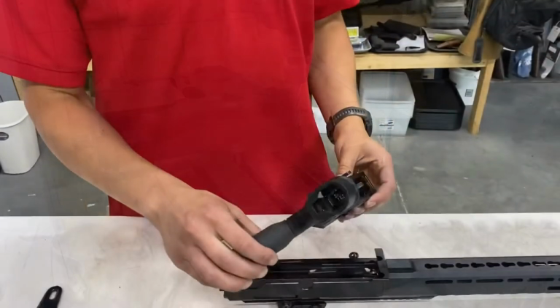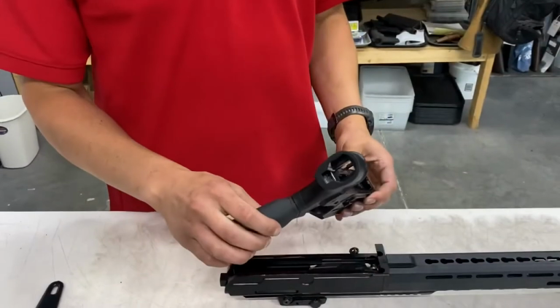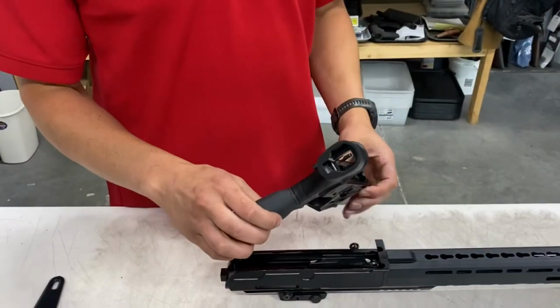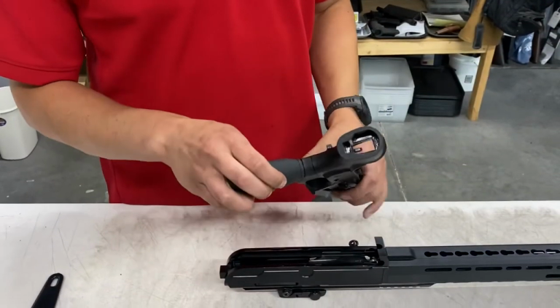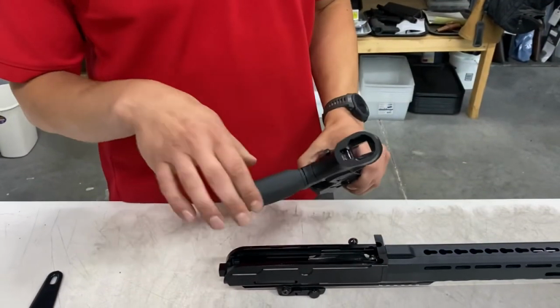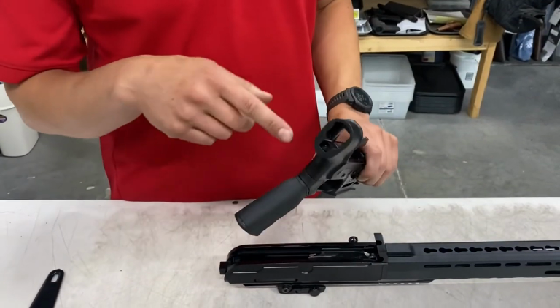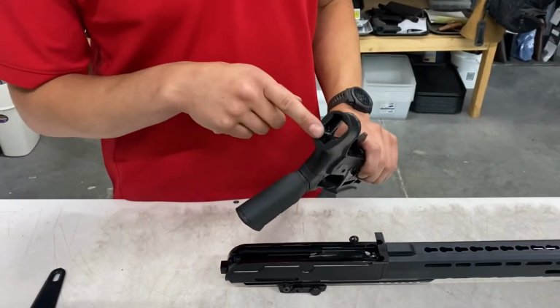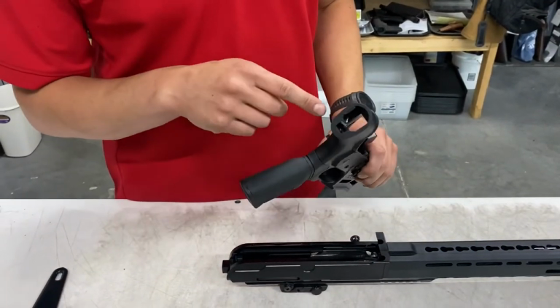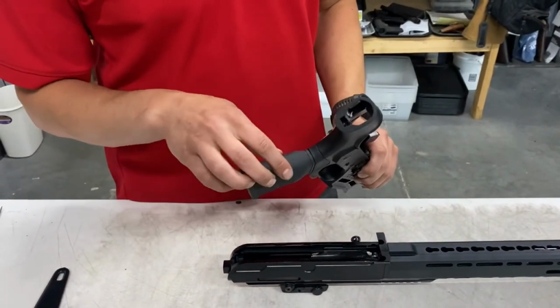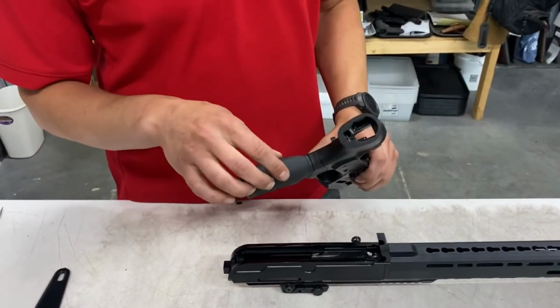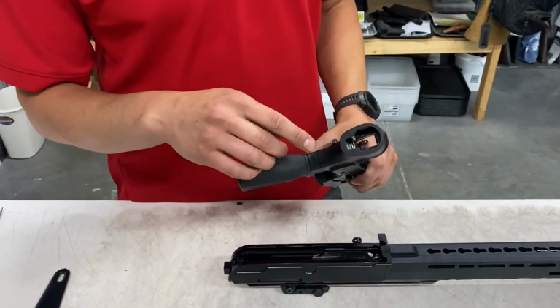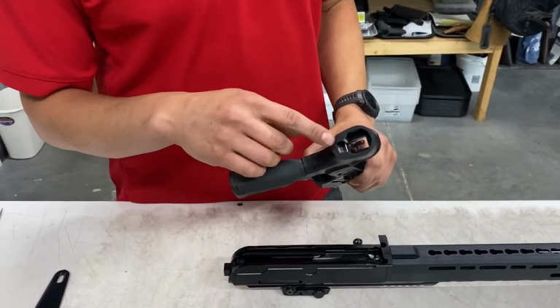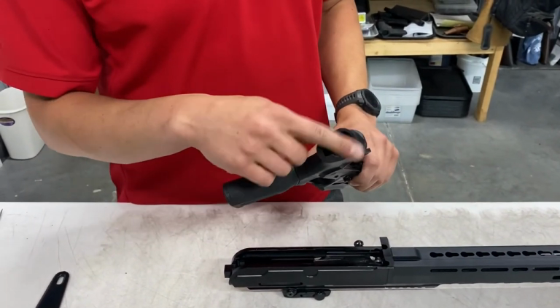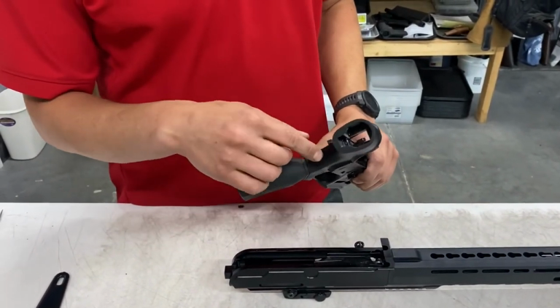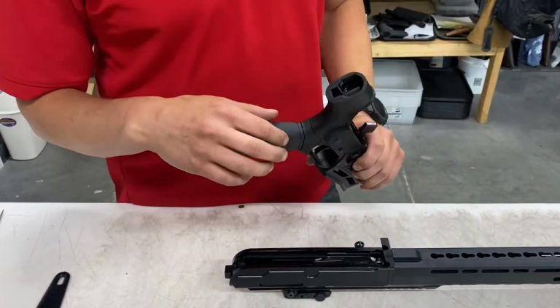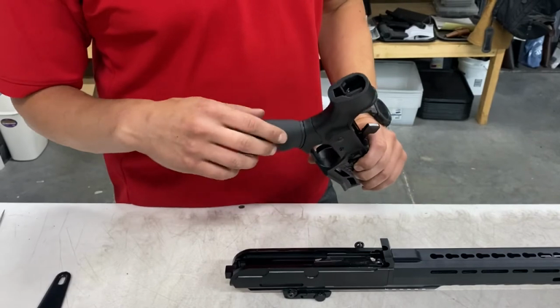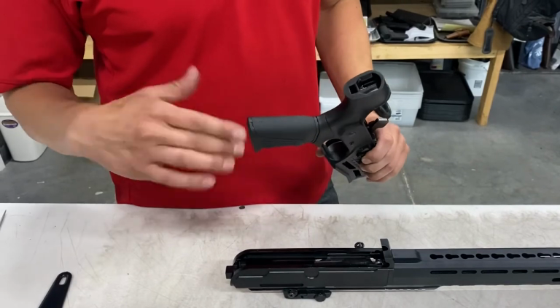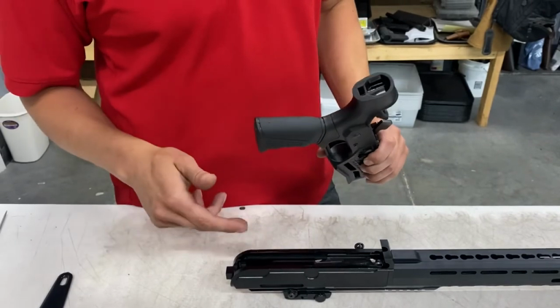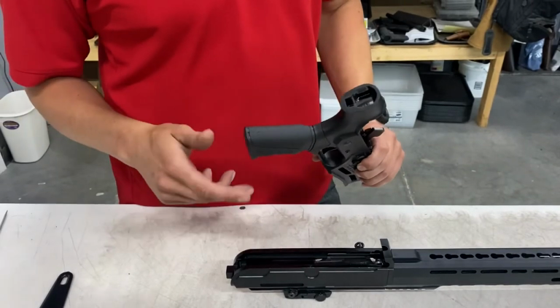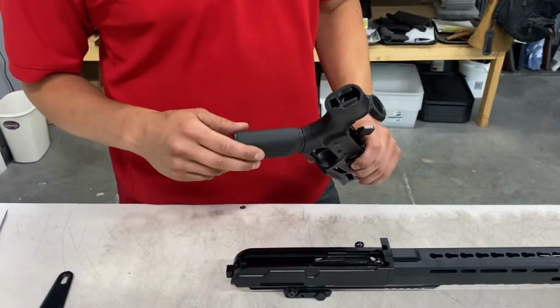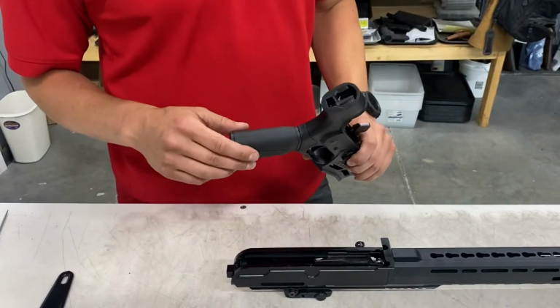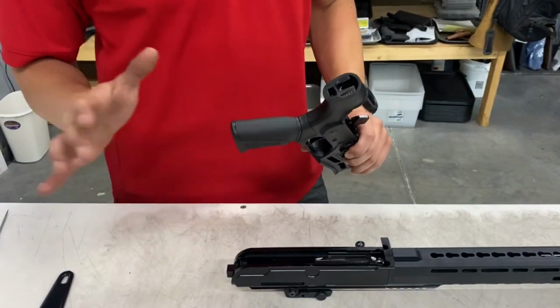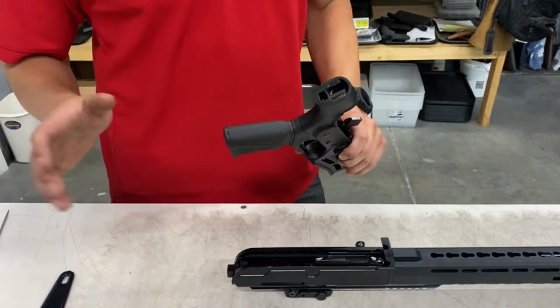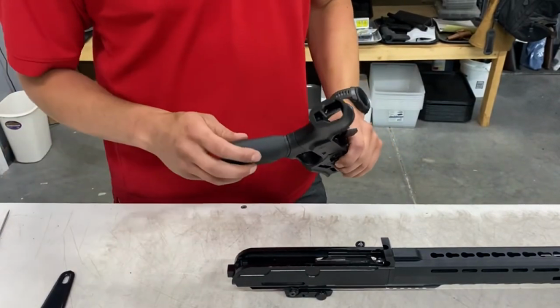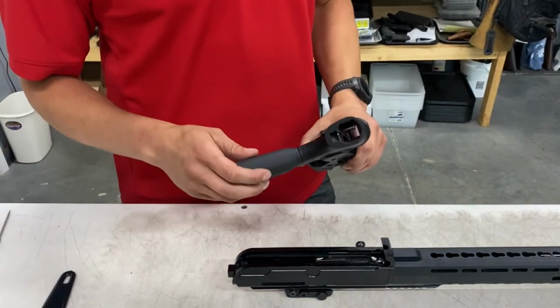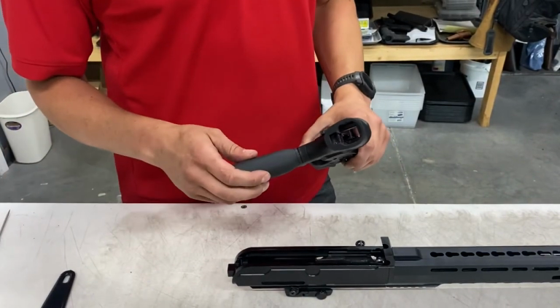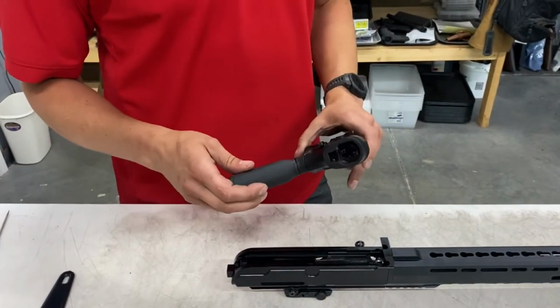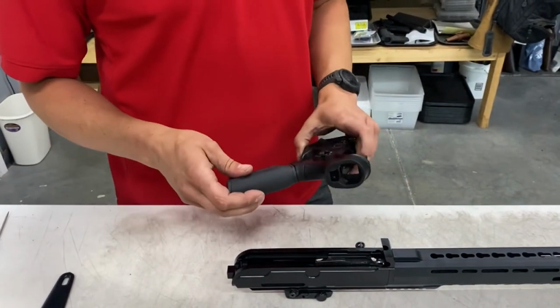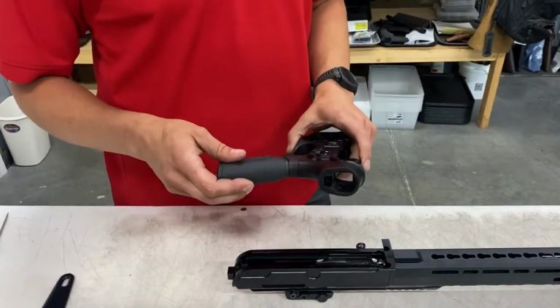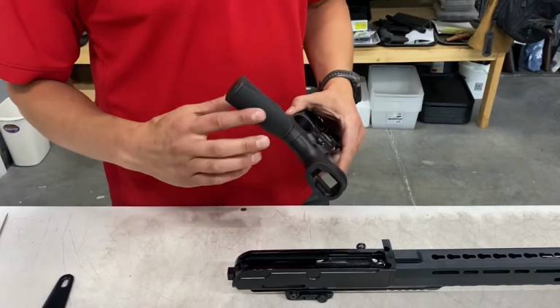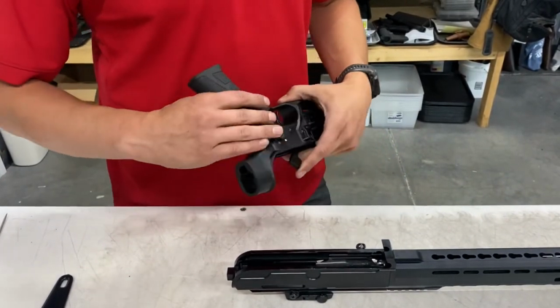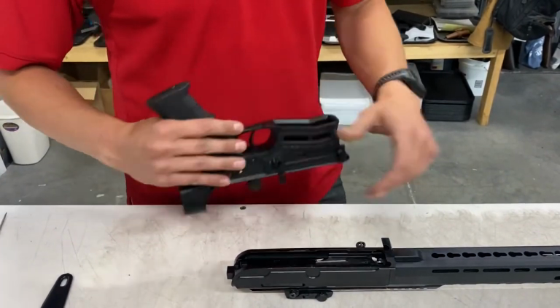Now the factory stock has been cut and cleaned up, ready to install back on our upper so we can install our stock adapter and our new stock.